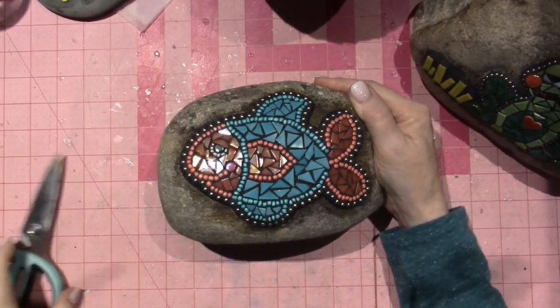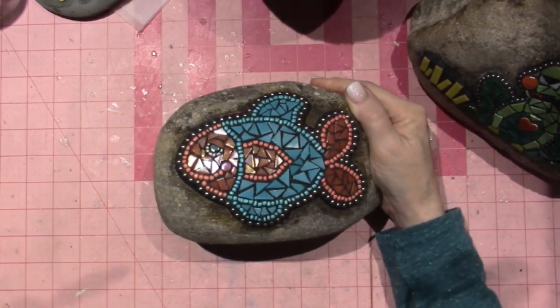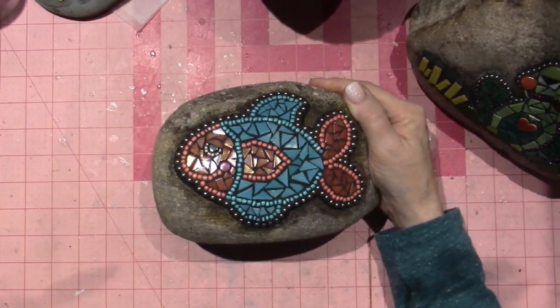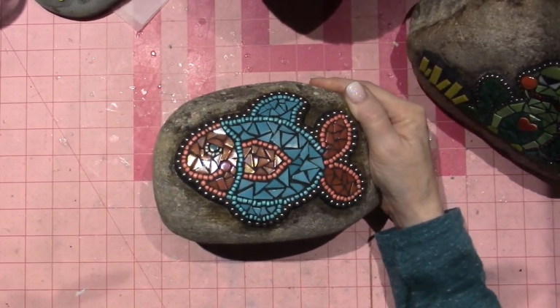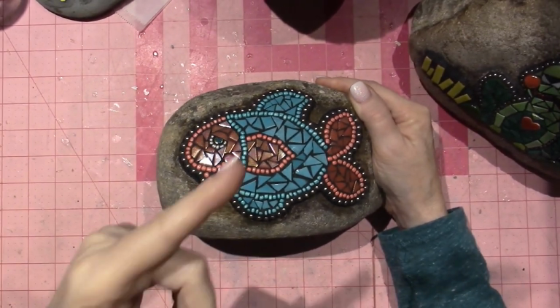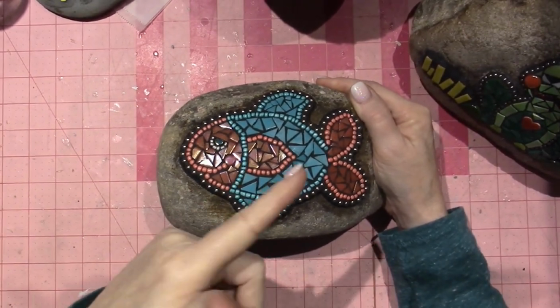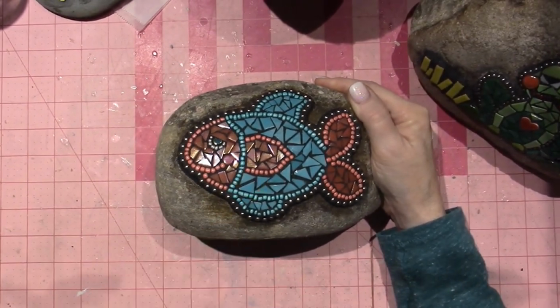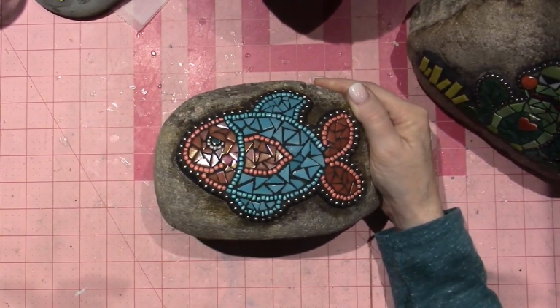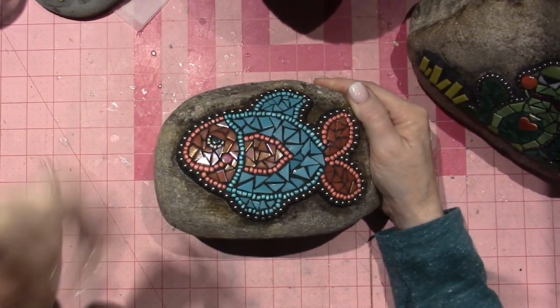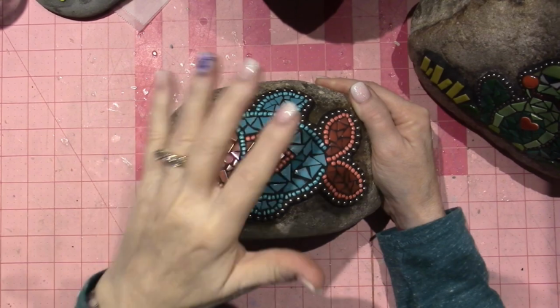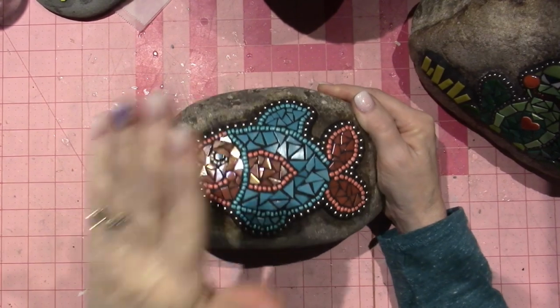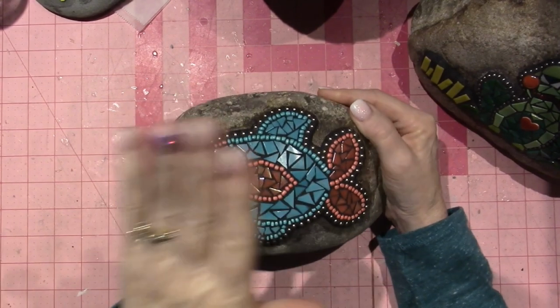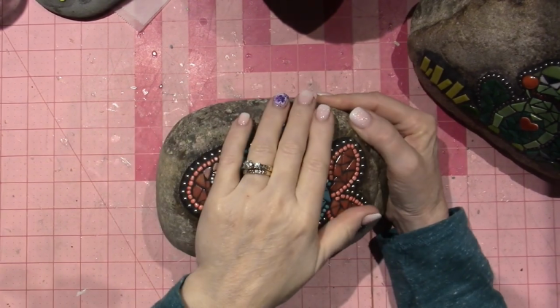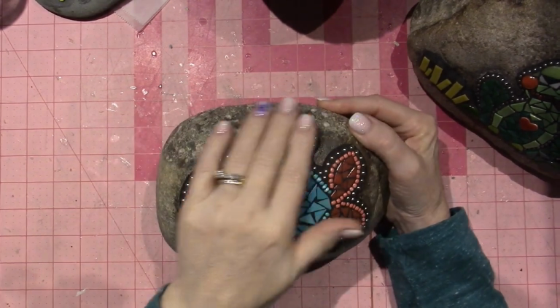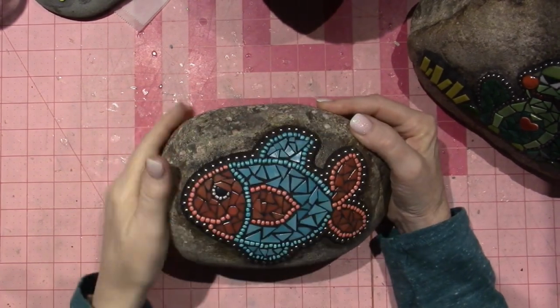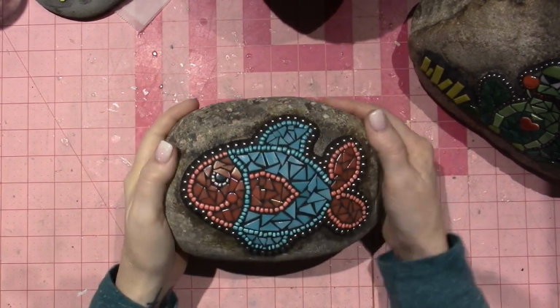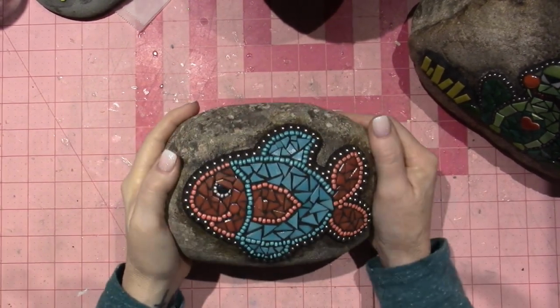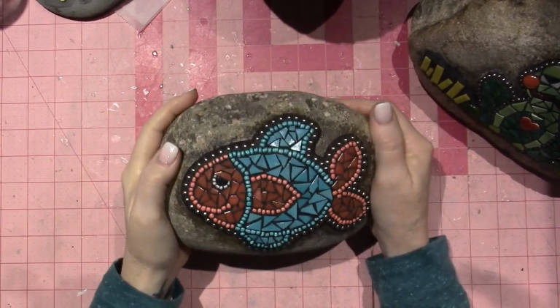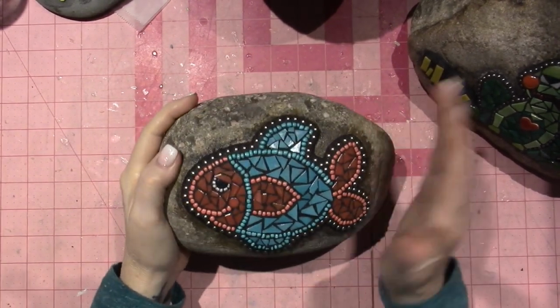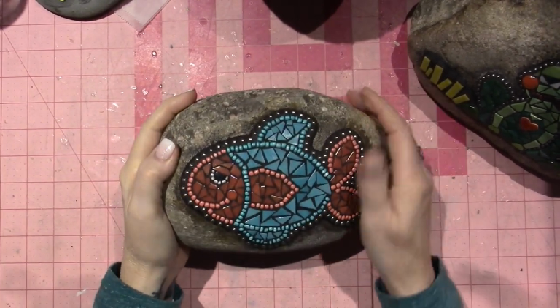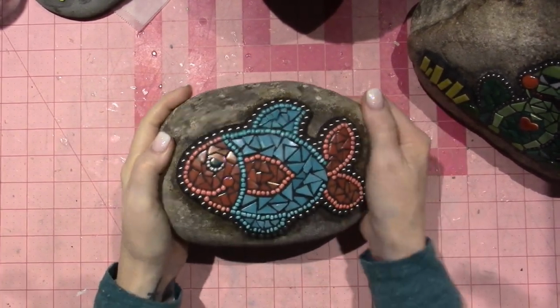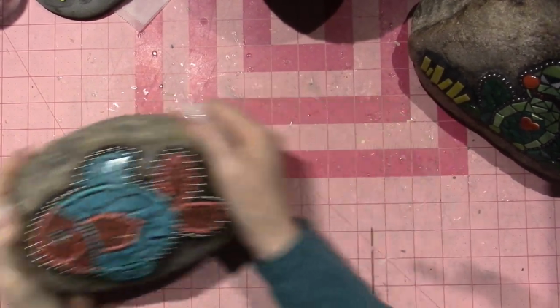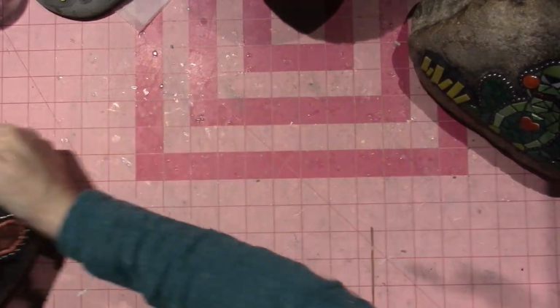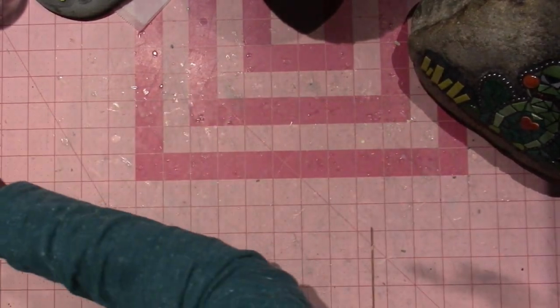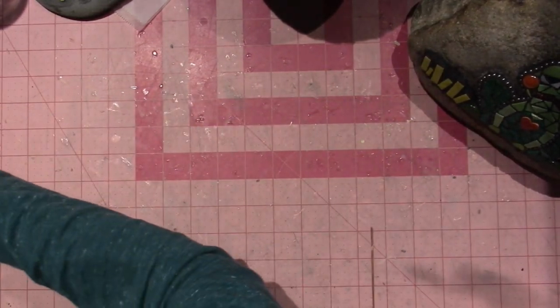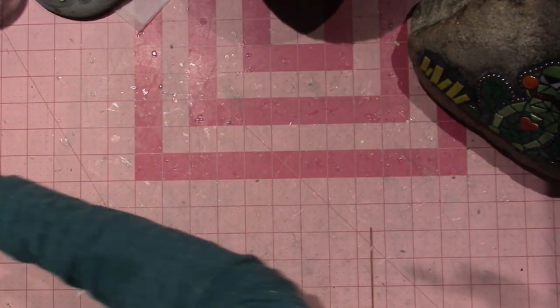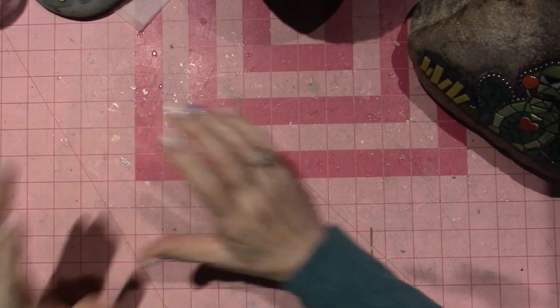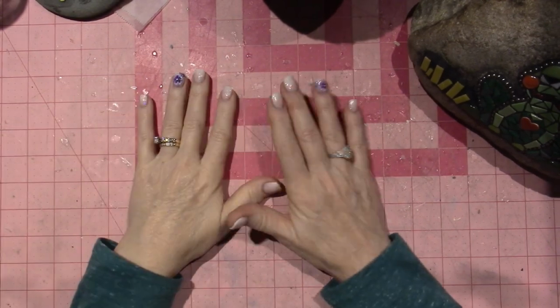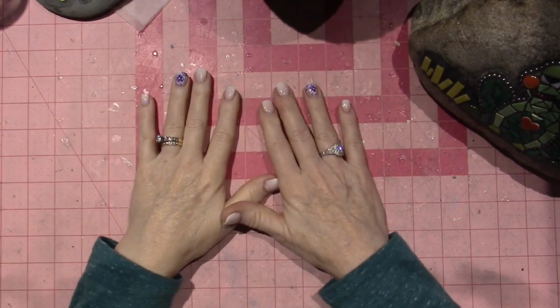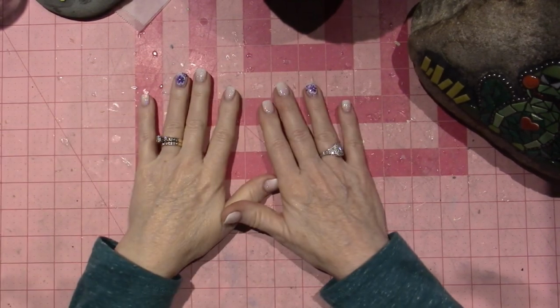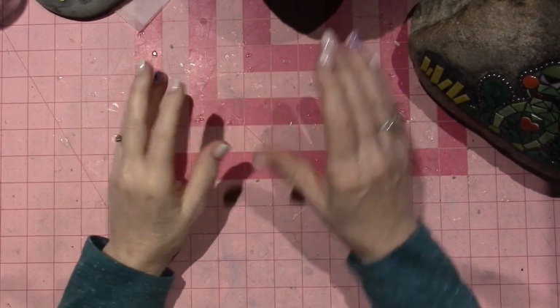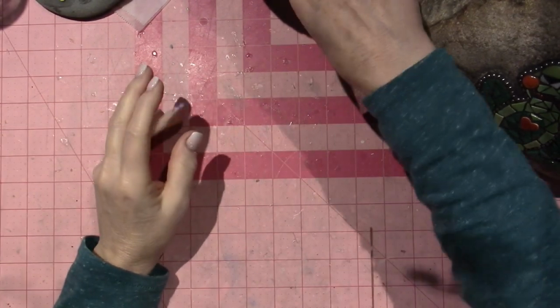The next project I'm doing is the stepping stone. I want to do a Kiwi stepping stone — that's where the whole thing started, as a remembrance for my little bird.